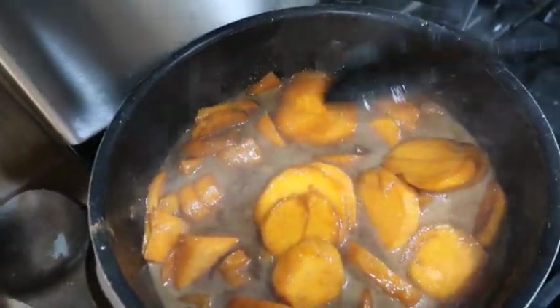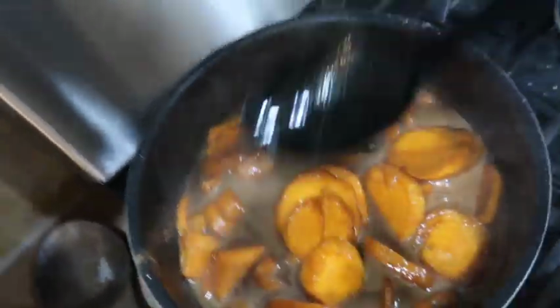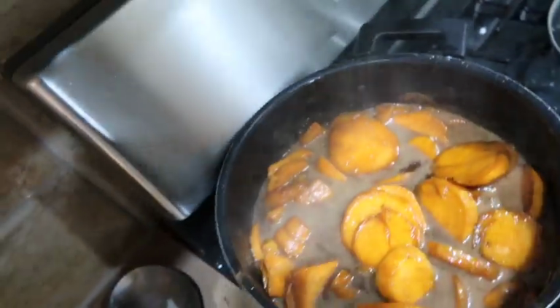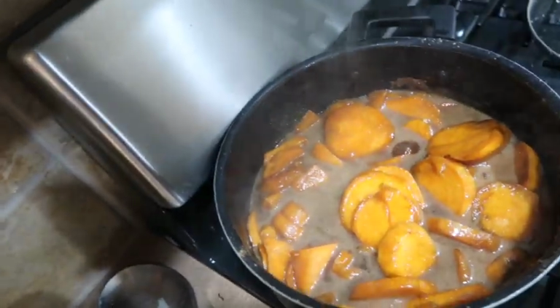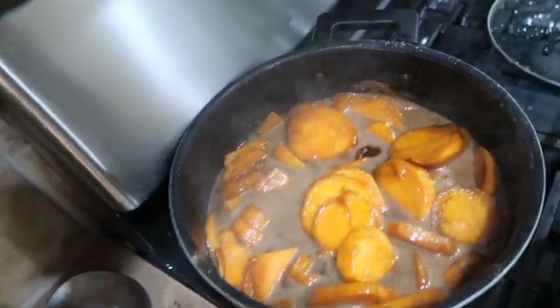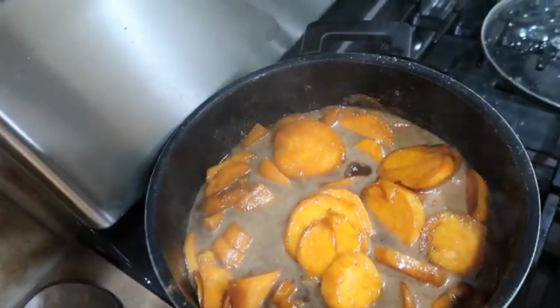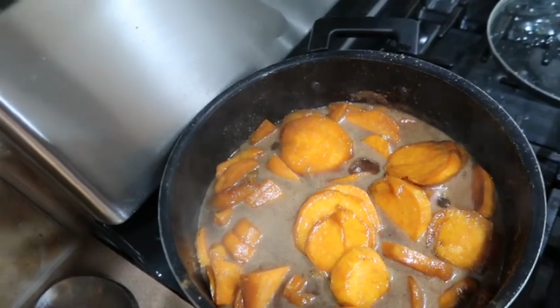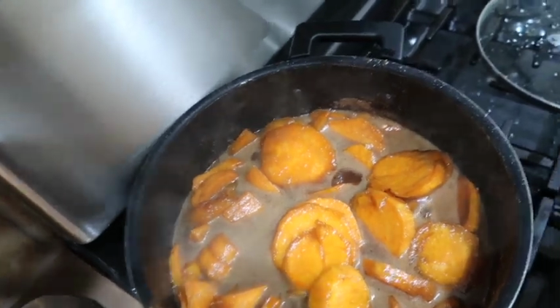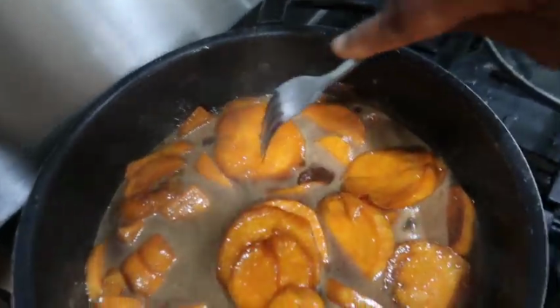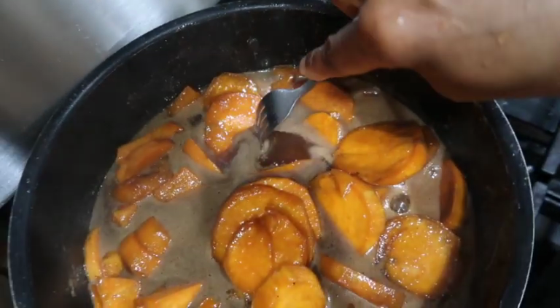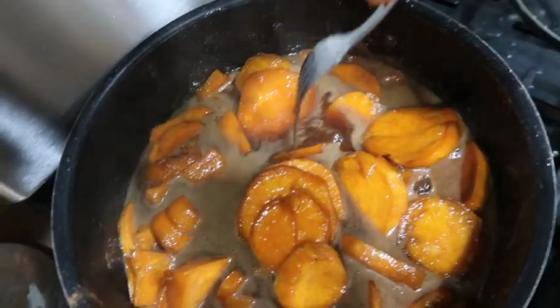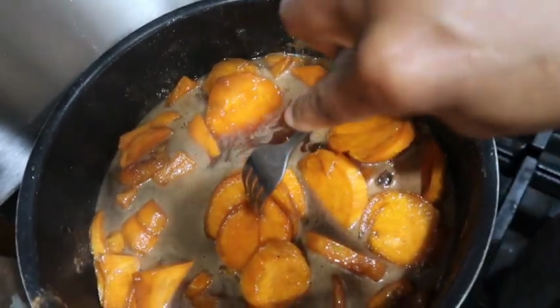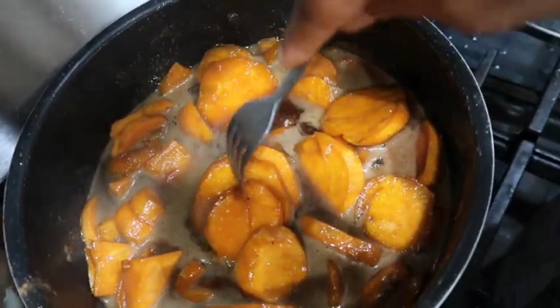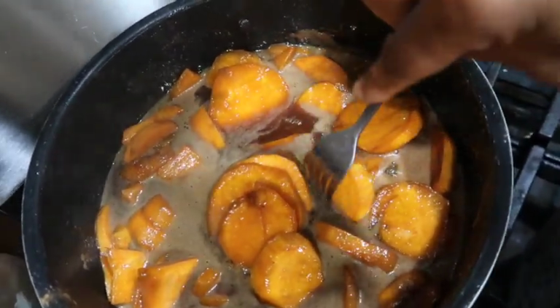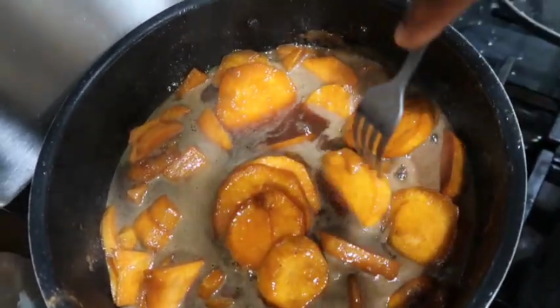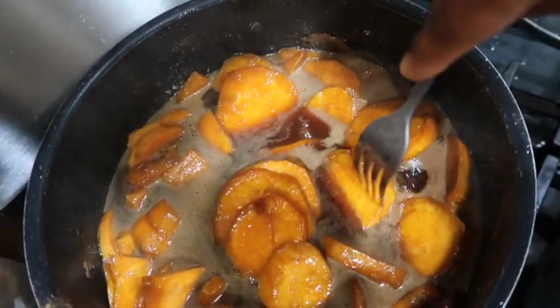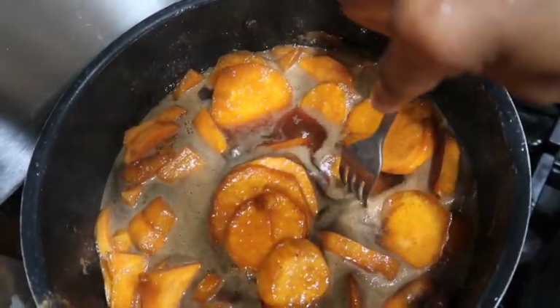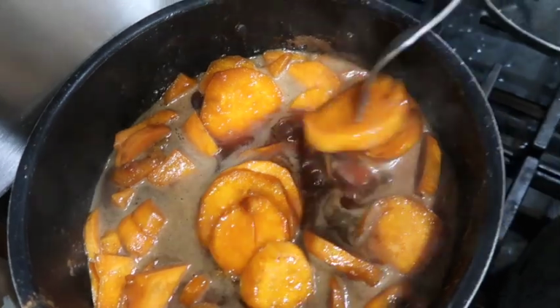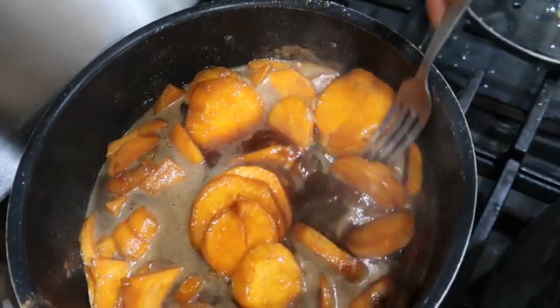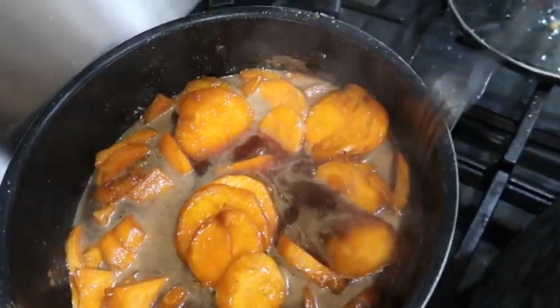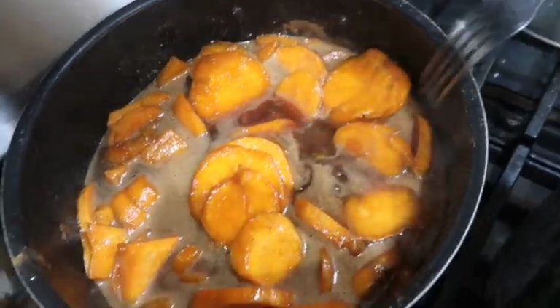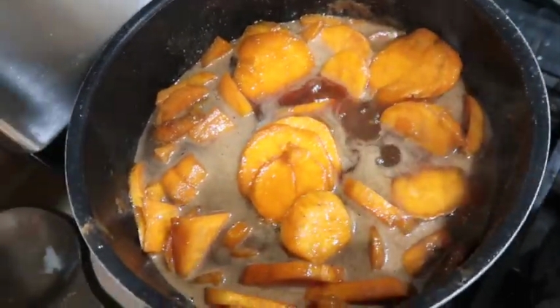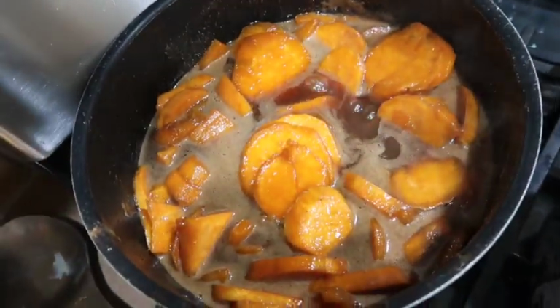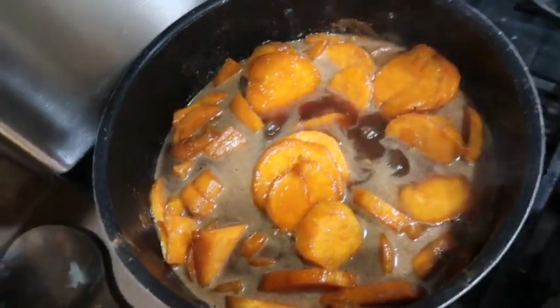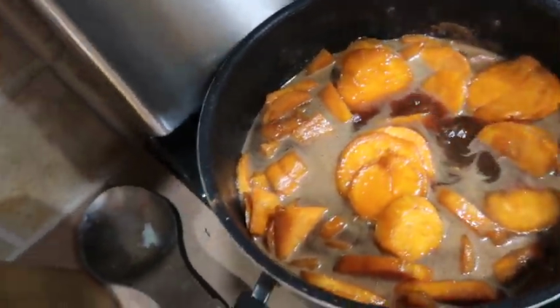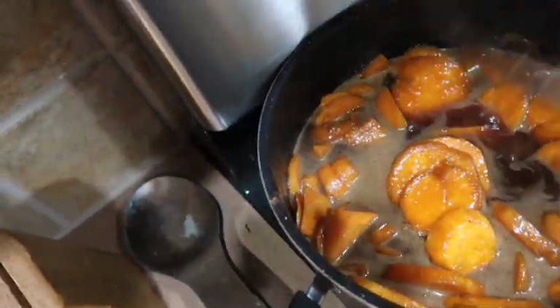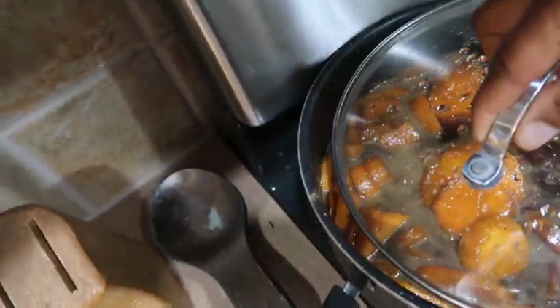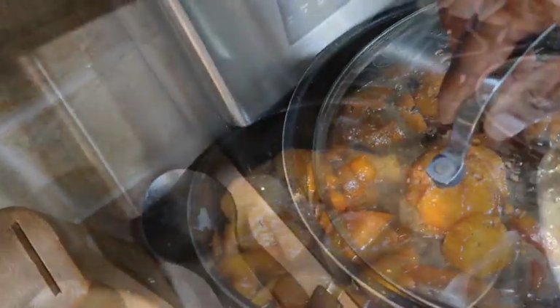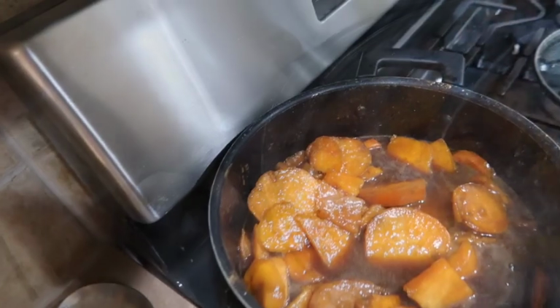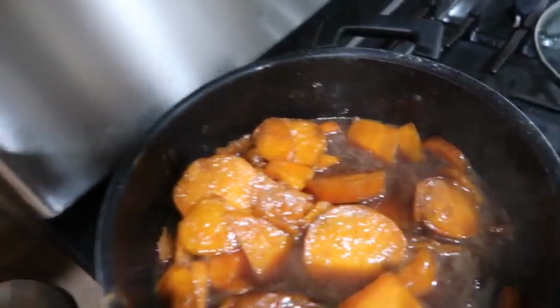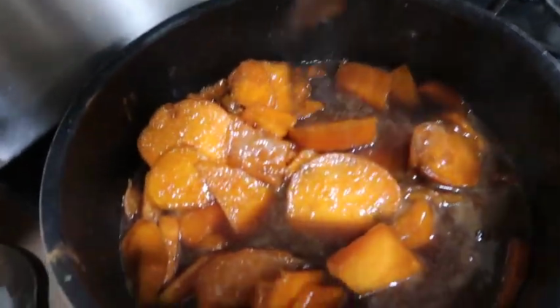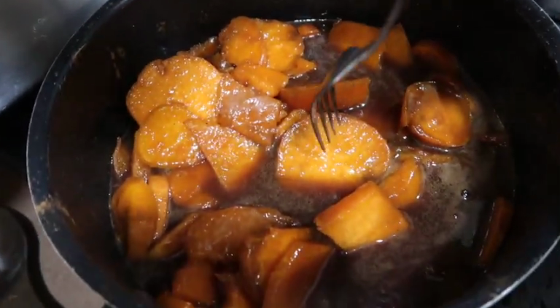They're still not tender enough so I'm going to cook them down for about another eight minutes. I'll put the lid back on — make sure you leave a little room for steam.